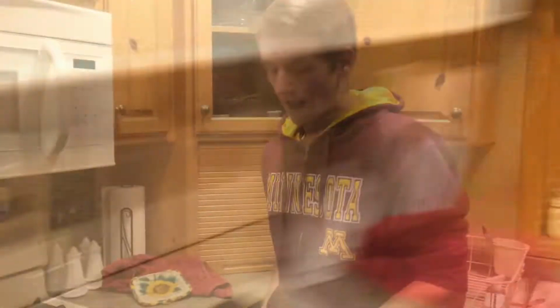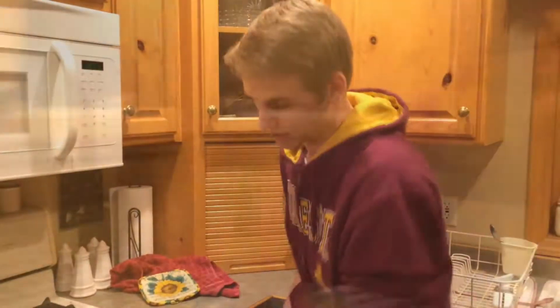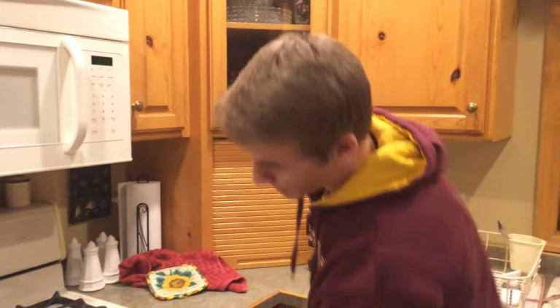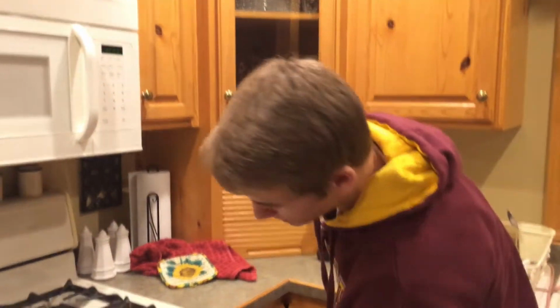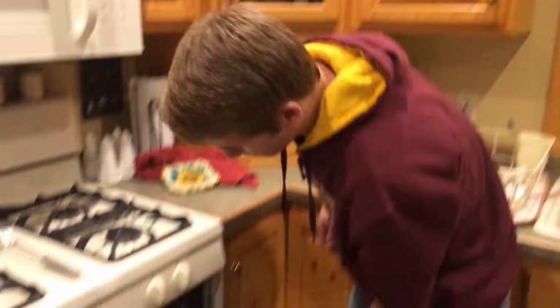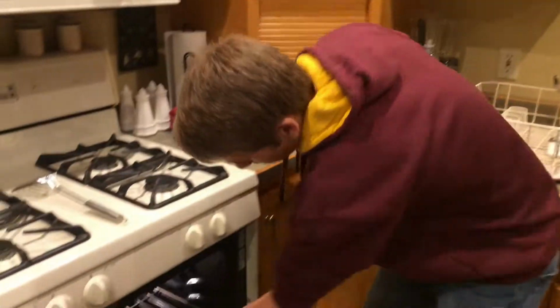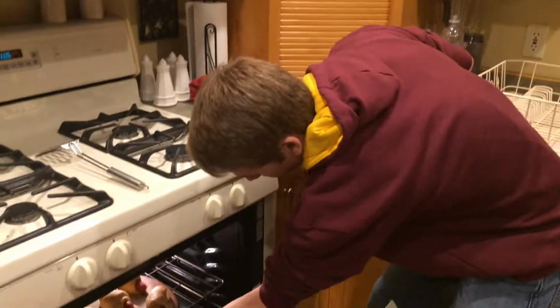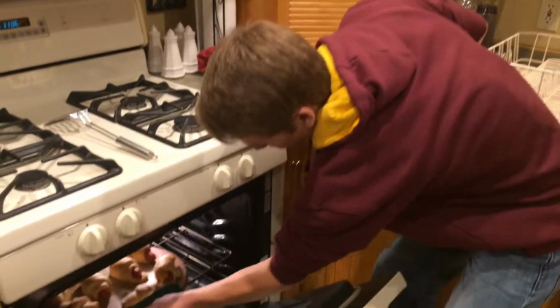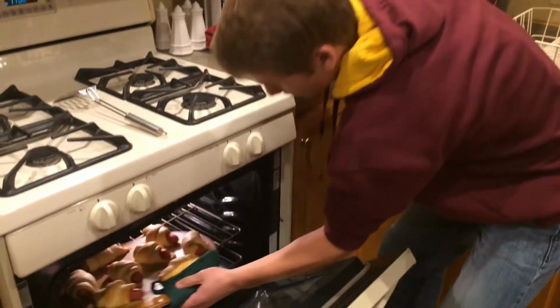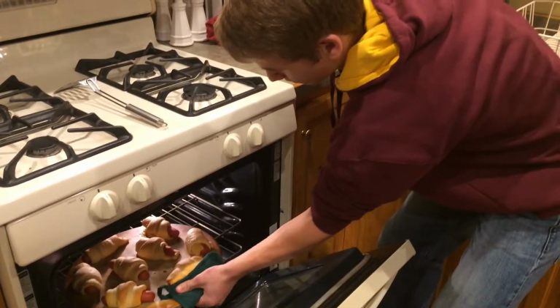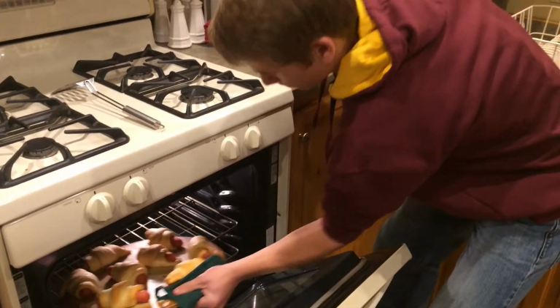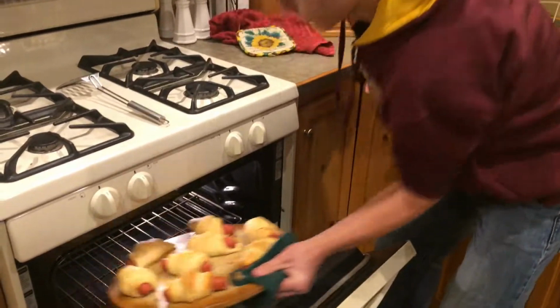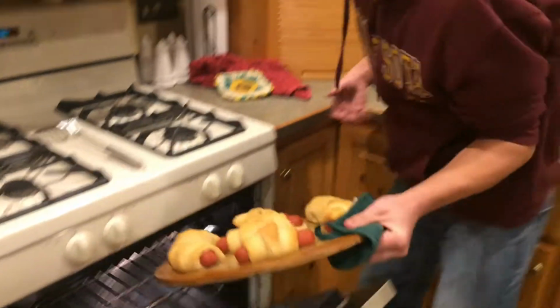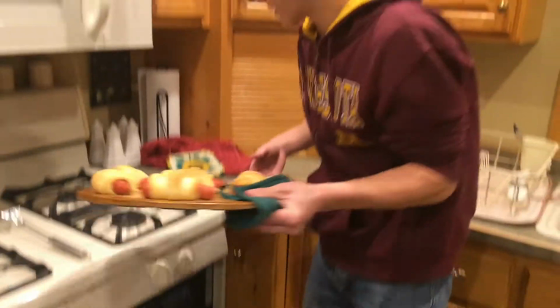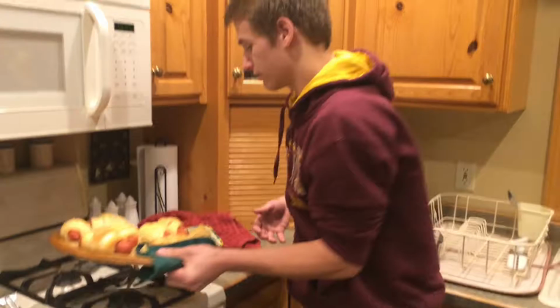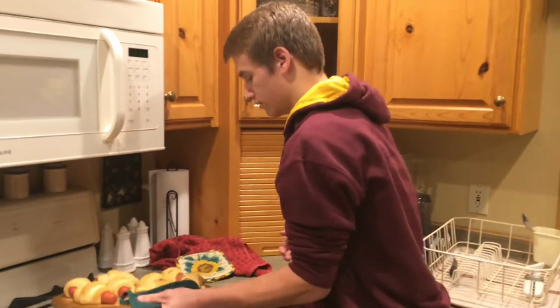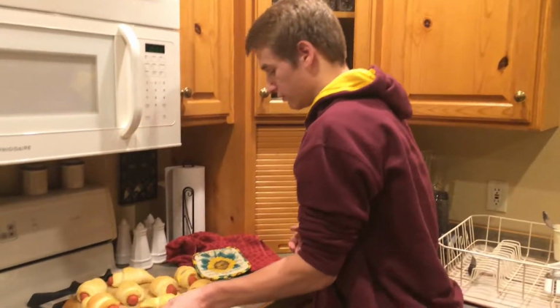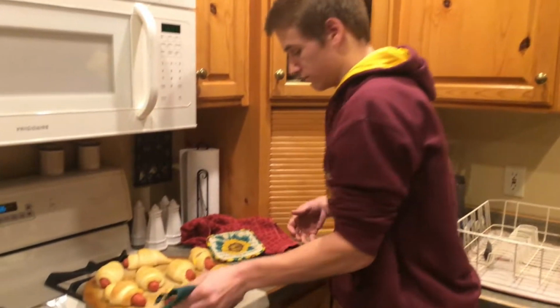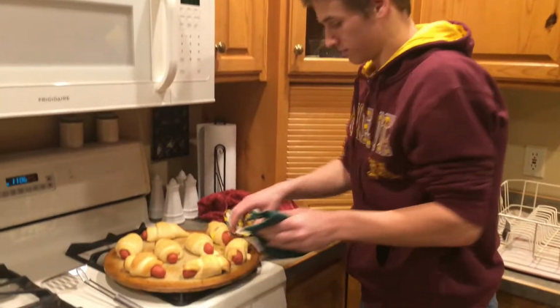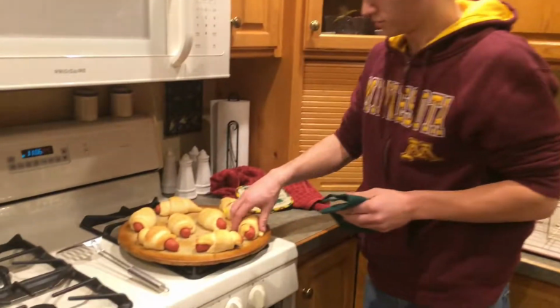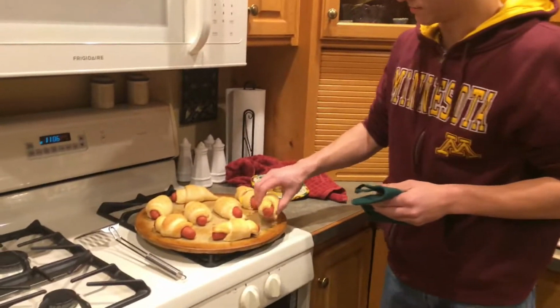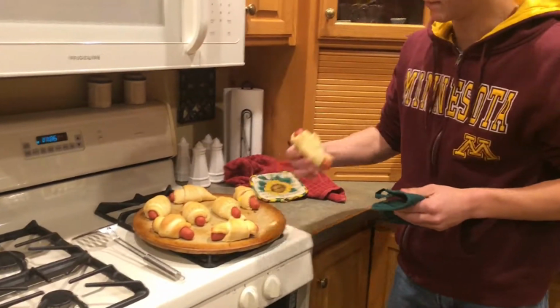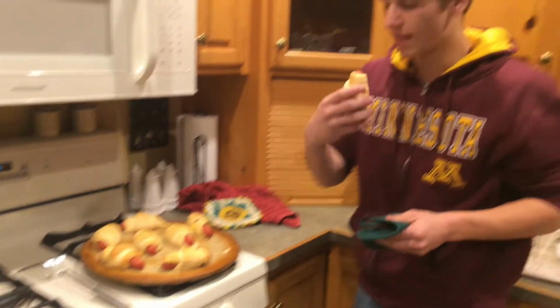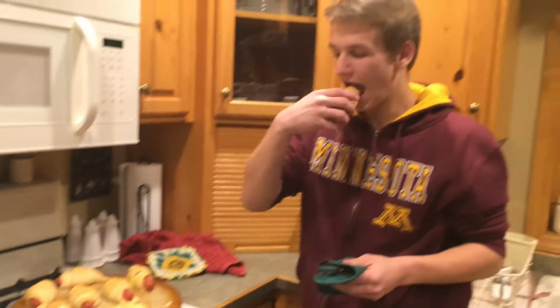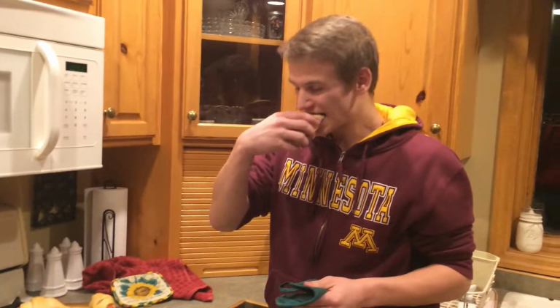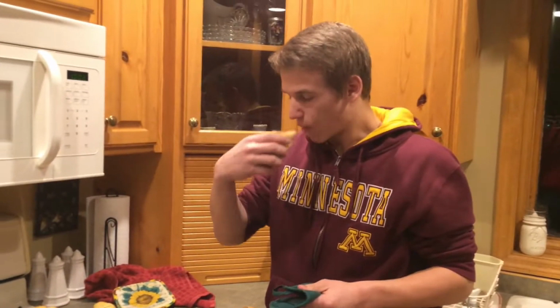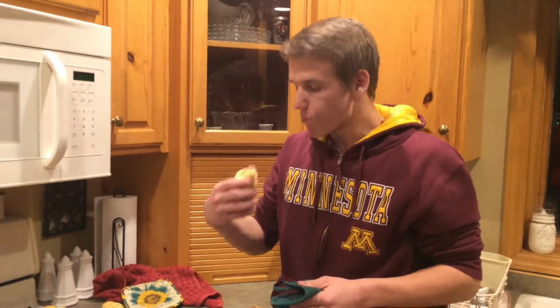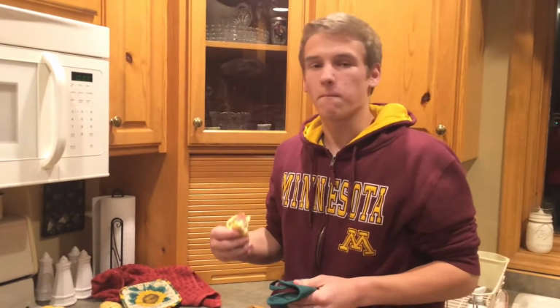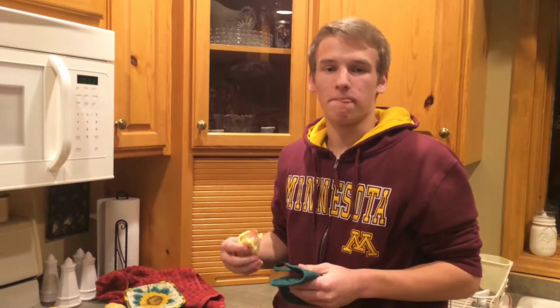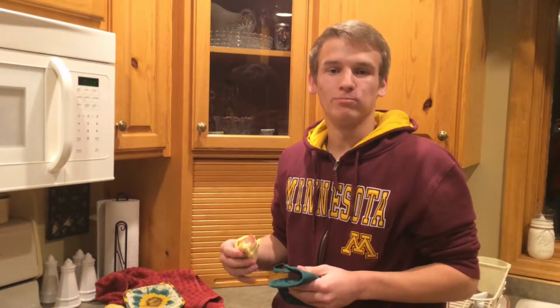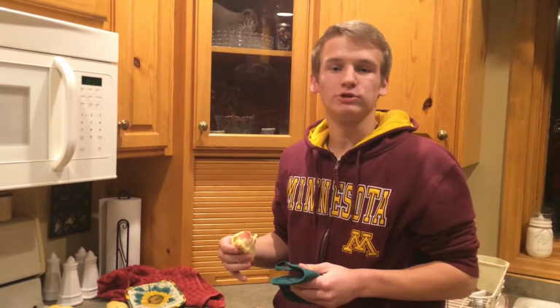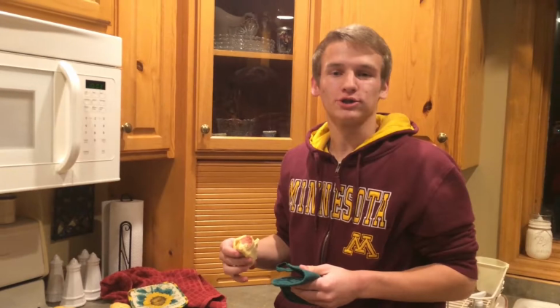After 16 minutes, your Pigs in a Blanket should be done. Mmm, delicious.